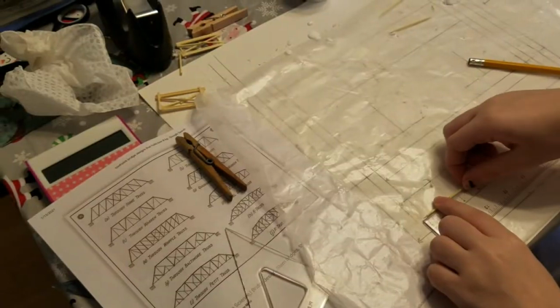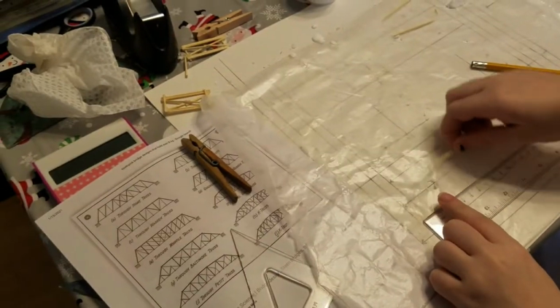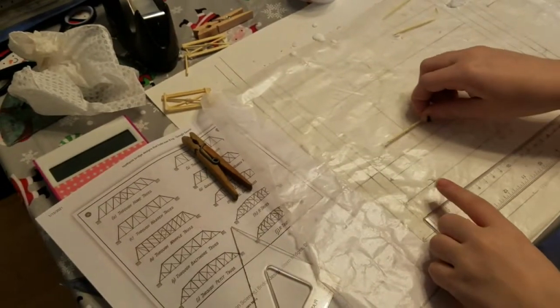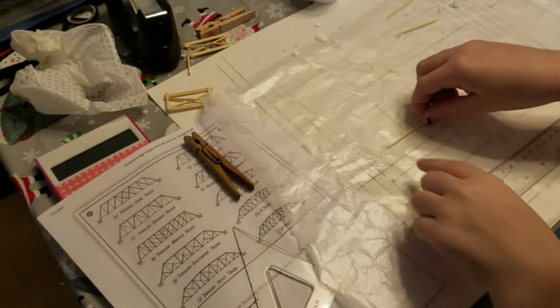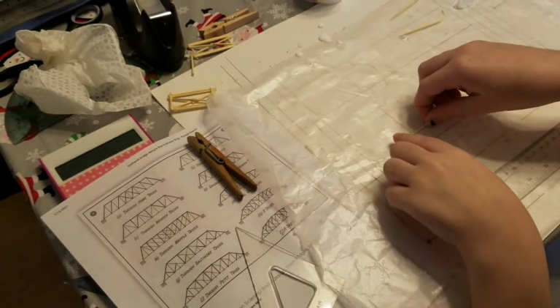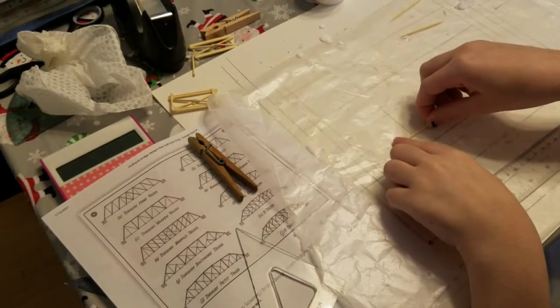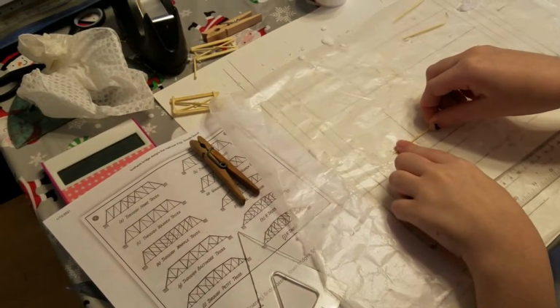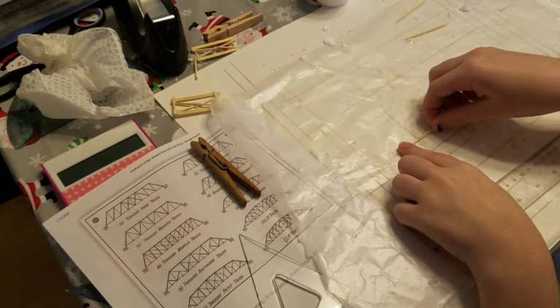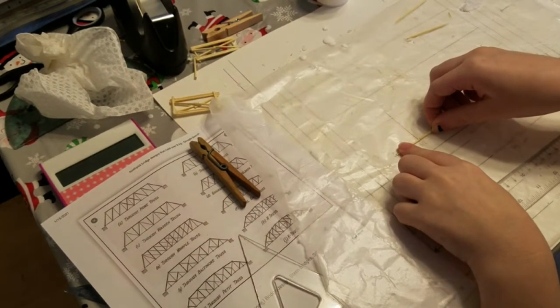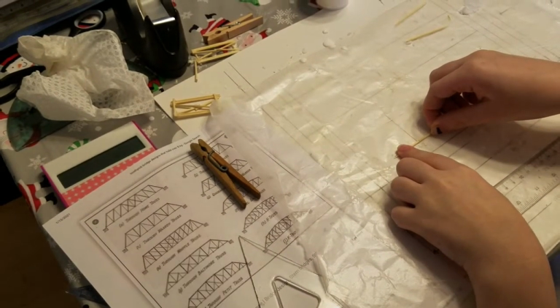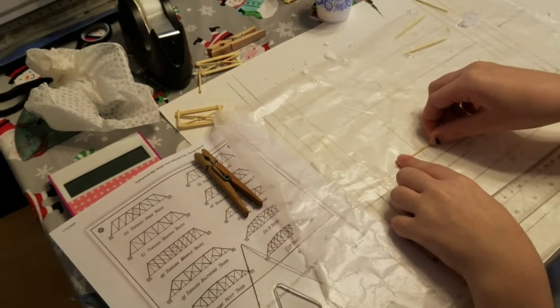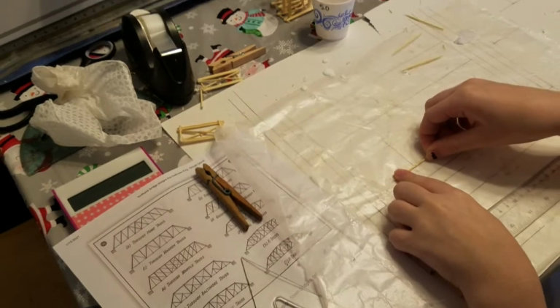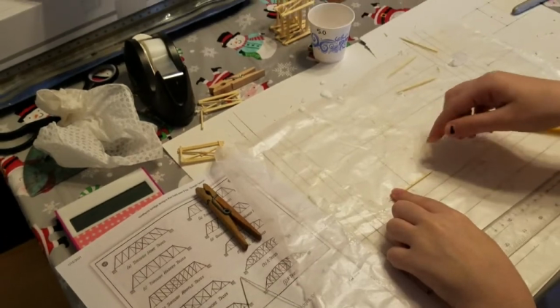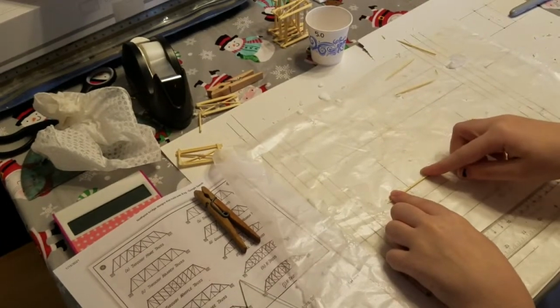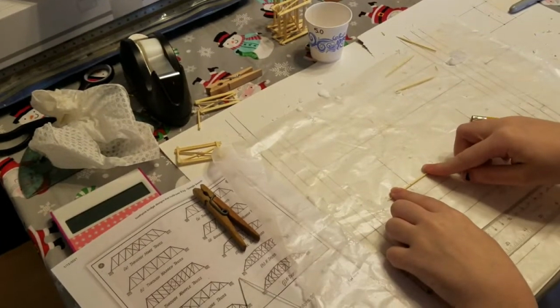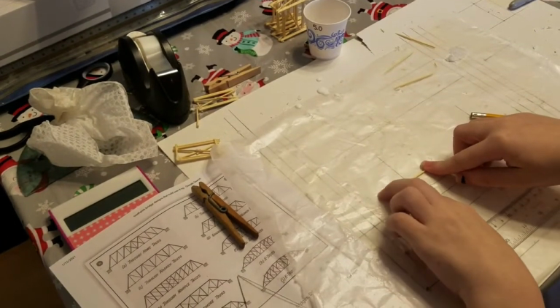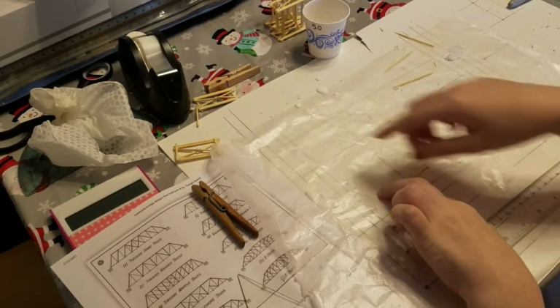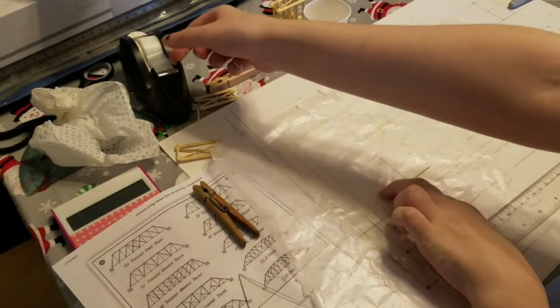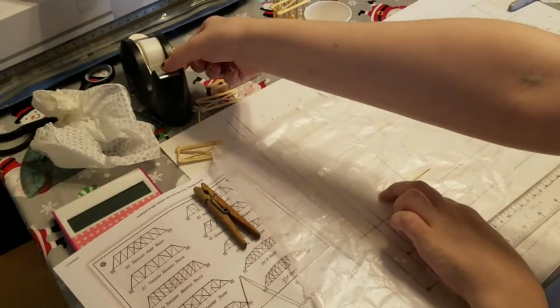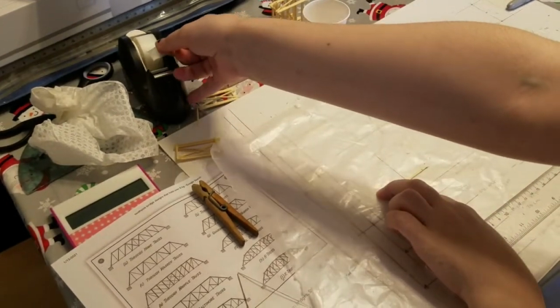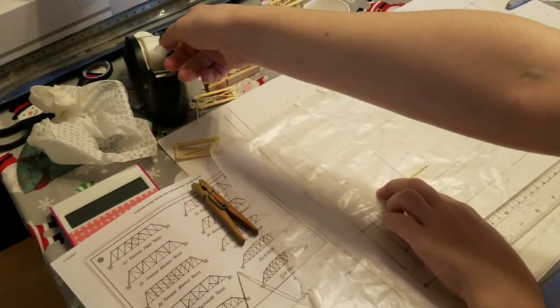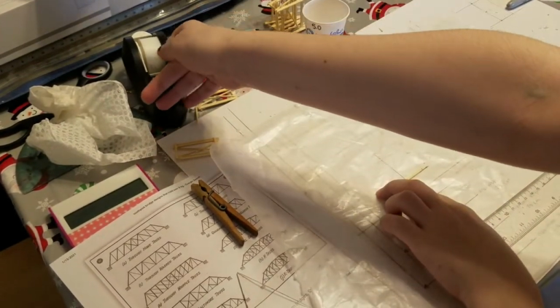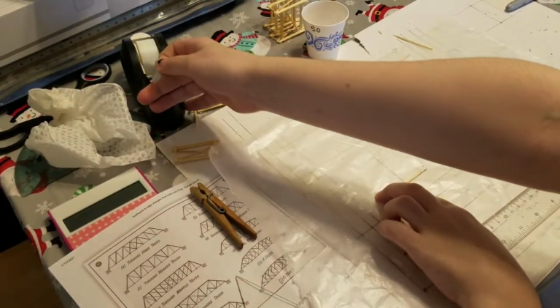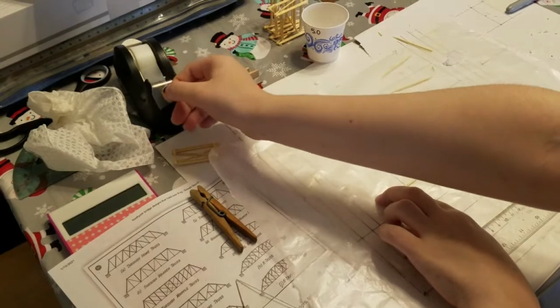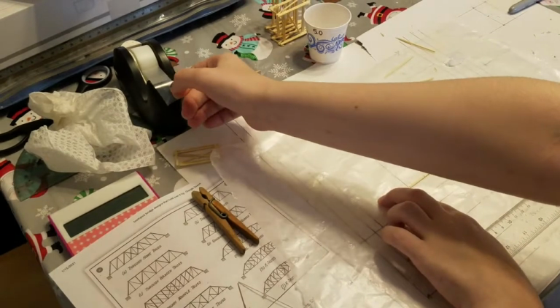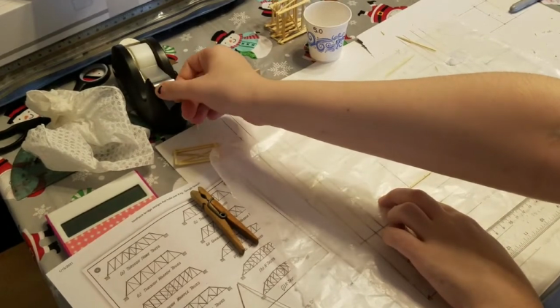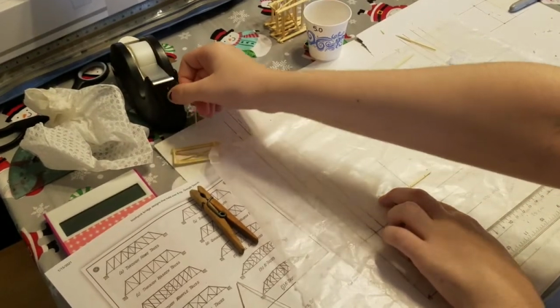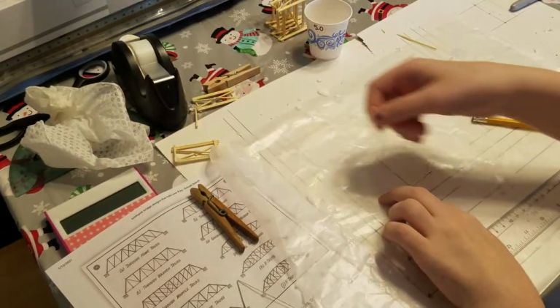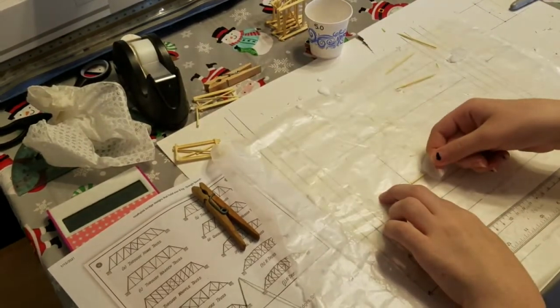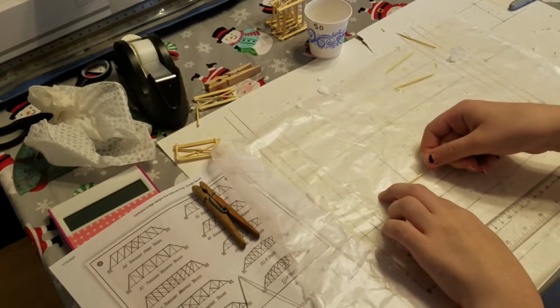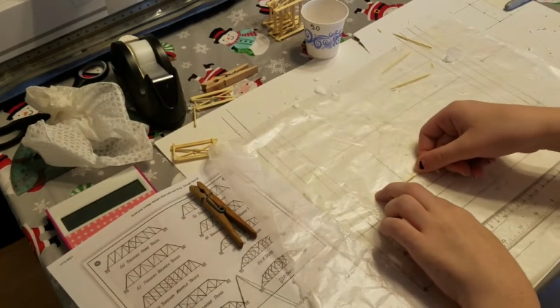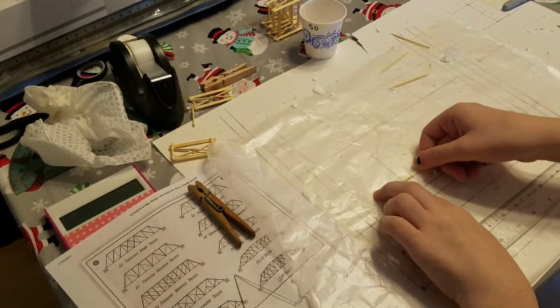The next step in constructing the bridge was to work on making the truss. I began to make the triangular truss components, which comprise equilateral triangles with a center stiffening member. There will be 10 of these, 5 on each side.